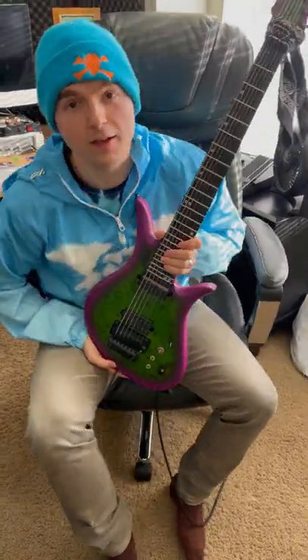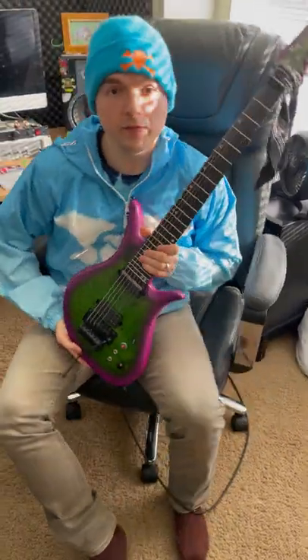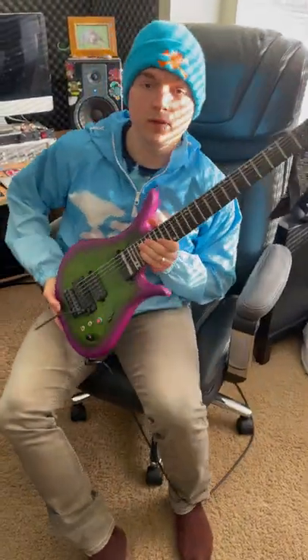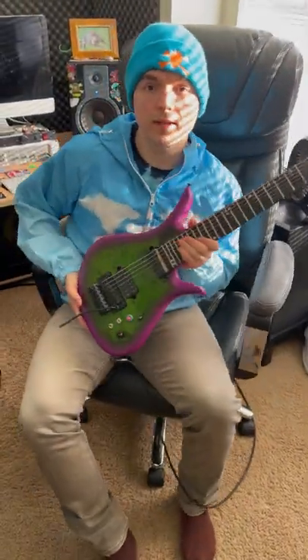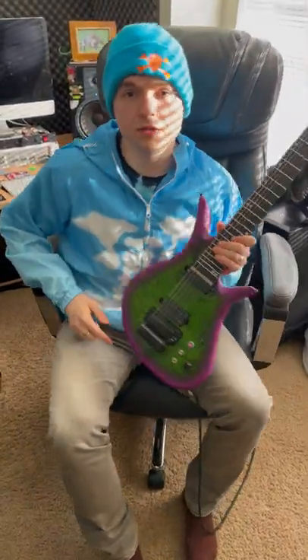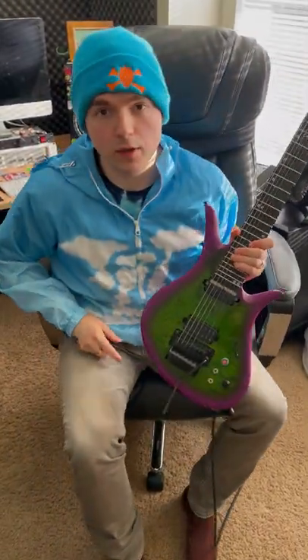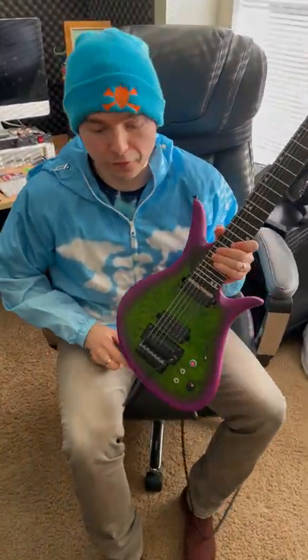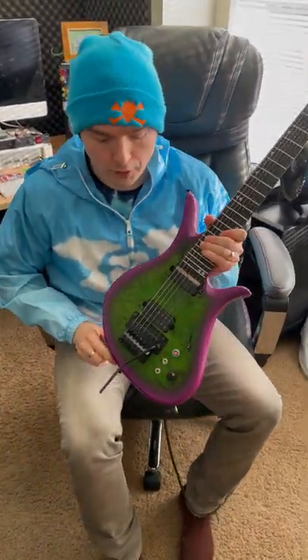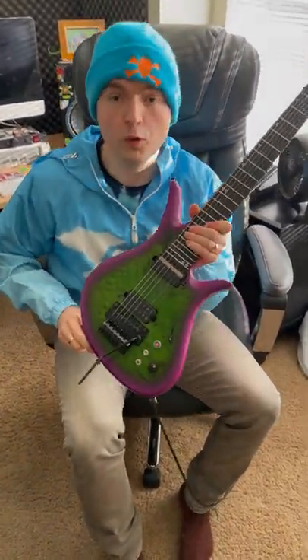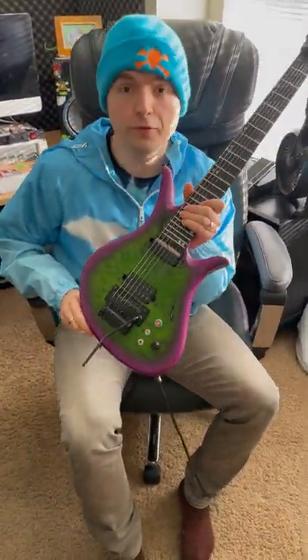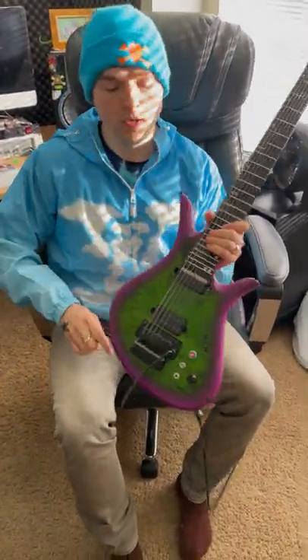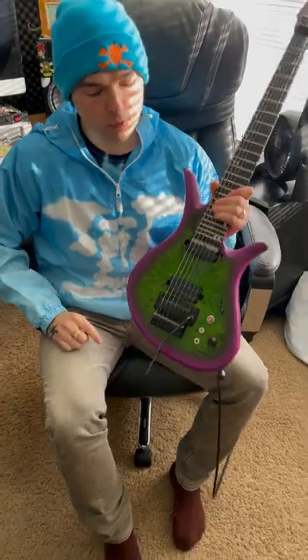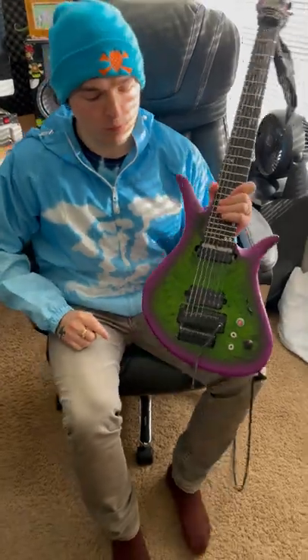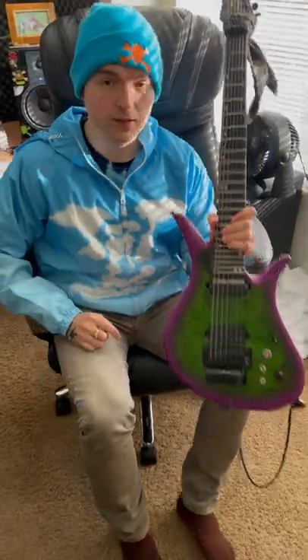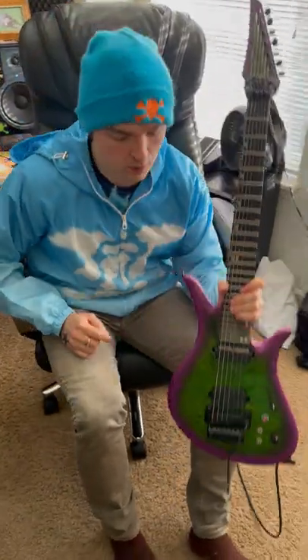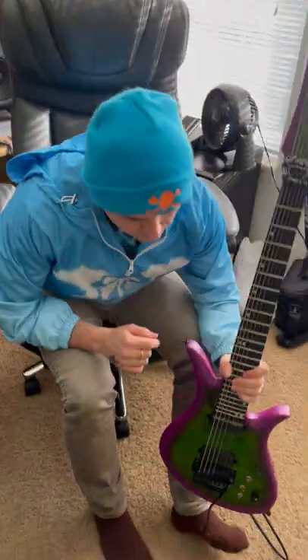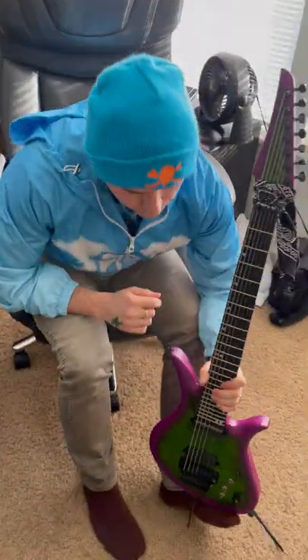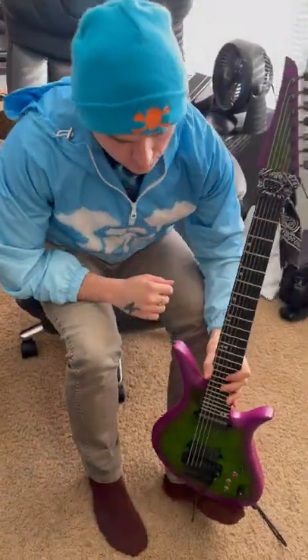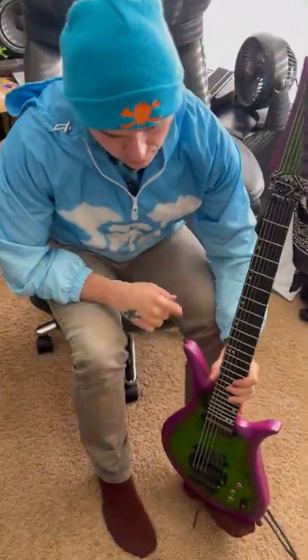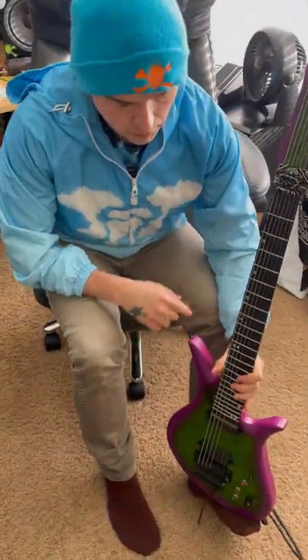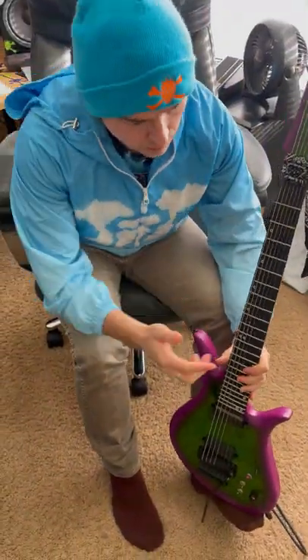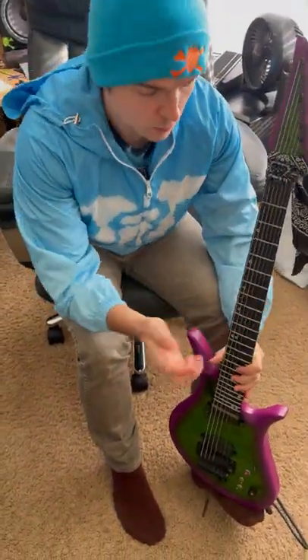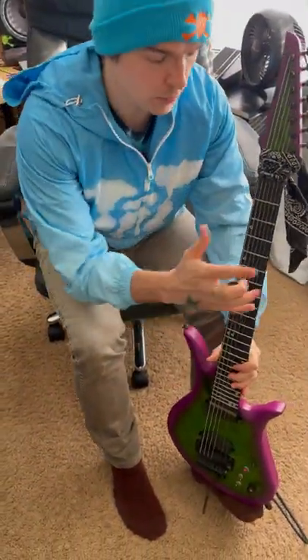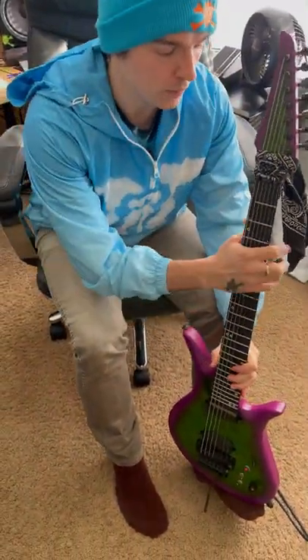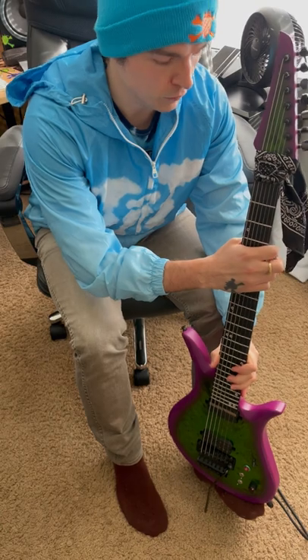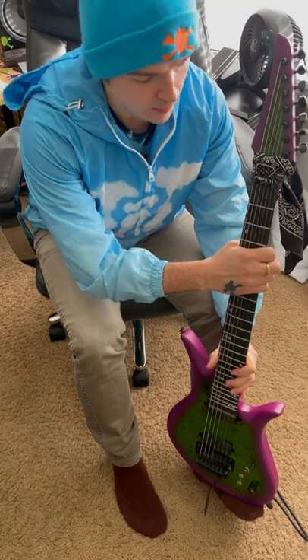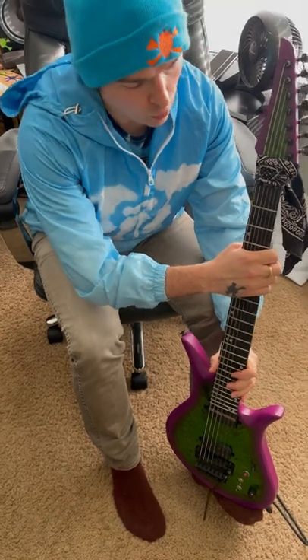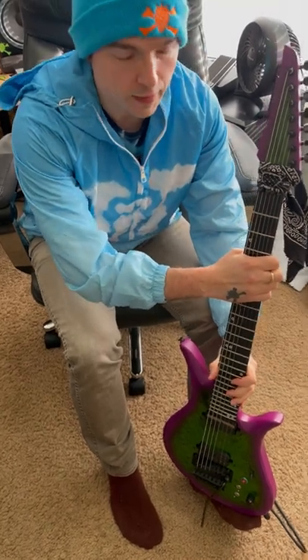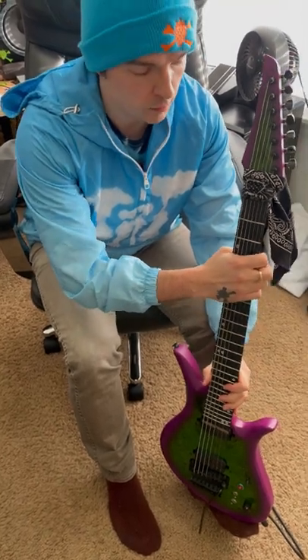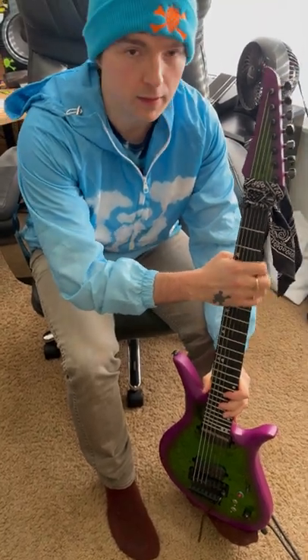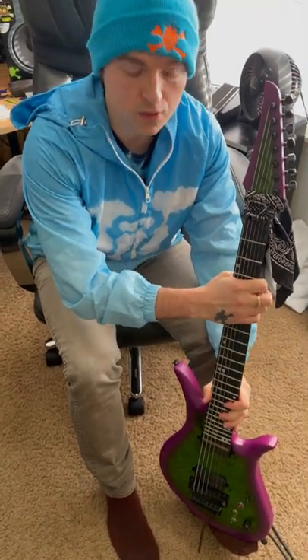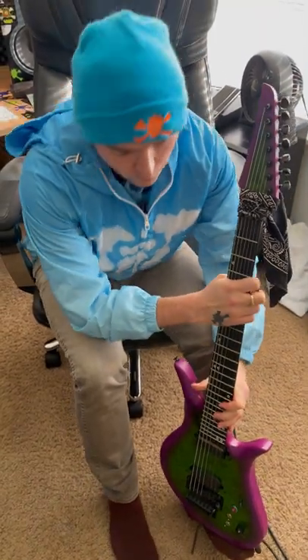Hey everyone, today I'm going to show you how to do a flutter with your foot. First we want to rest the guitar on our left foot like this — I'm on my heel. We're going to put our right hand over the neck to block the excess string noise.